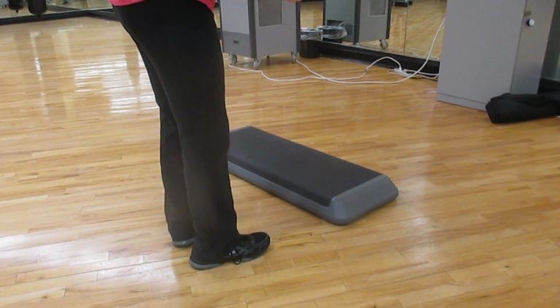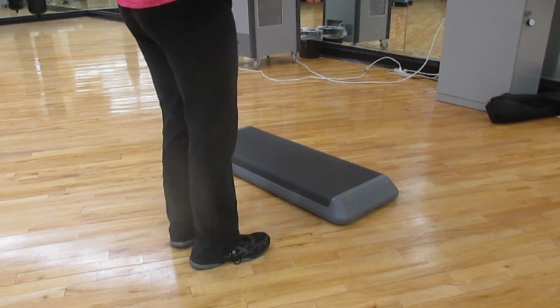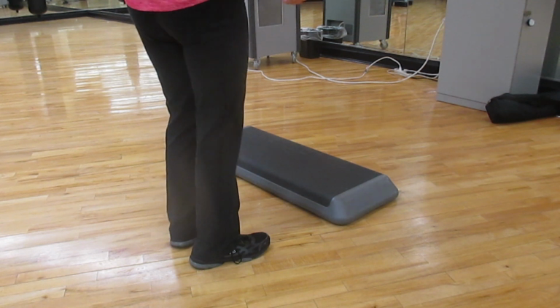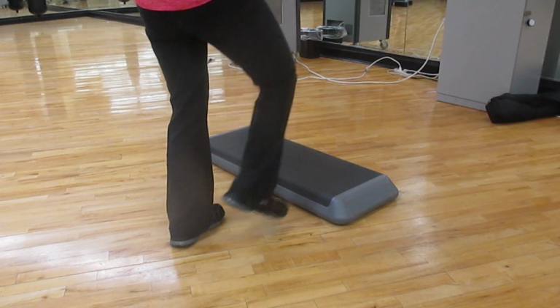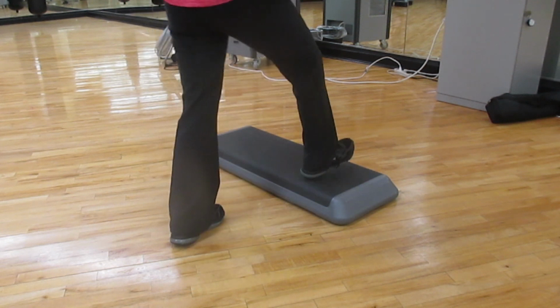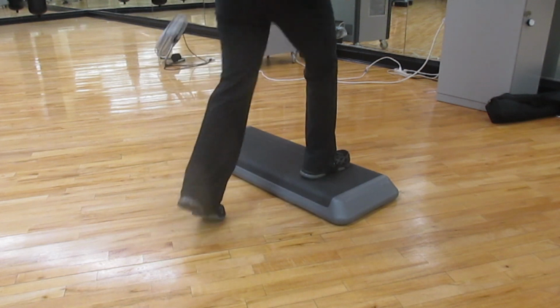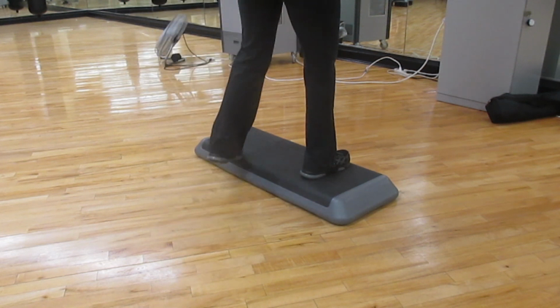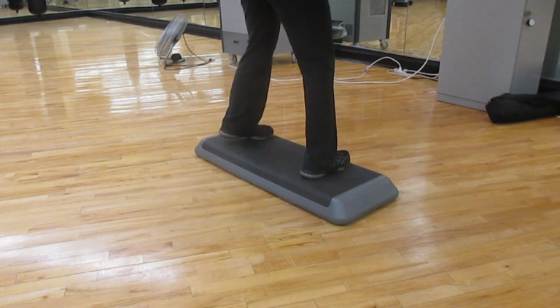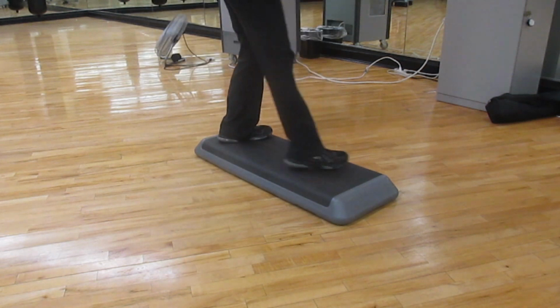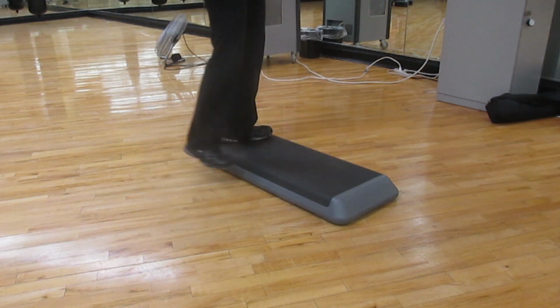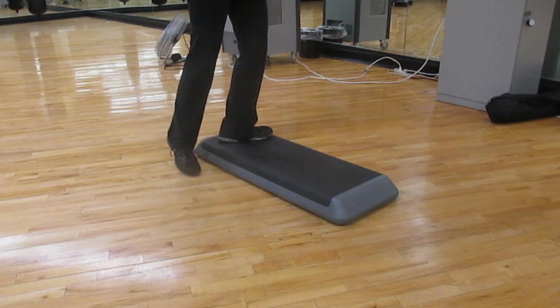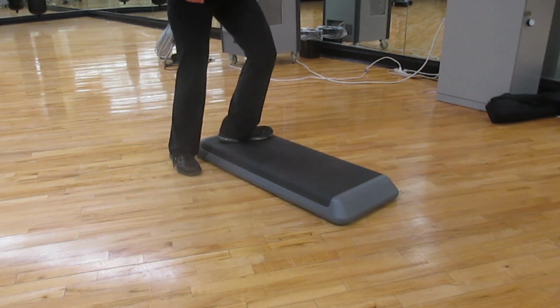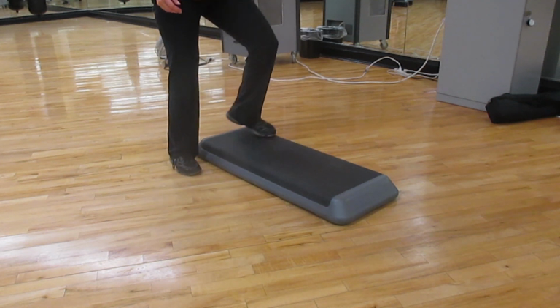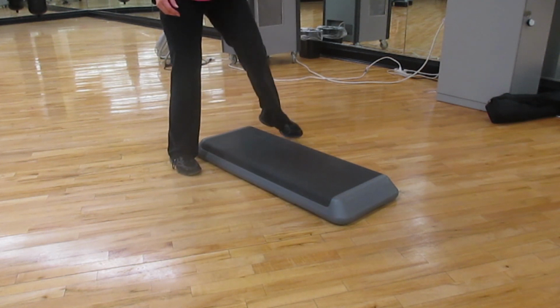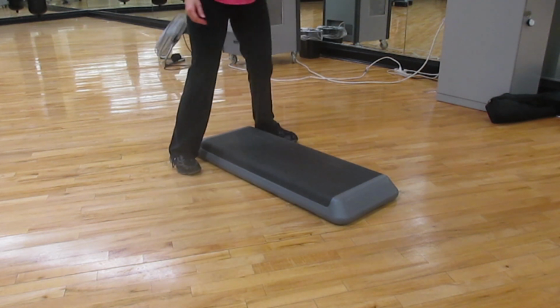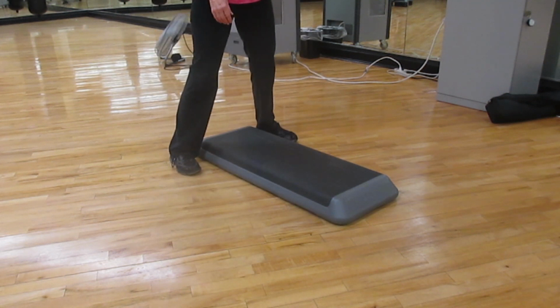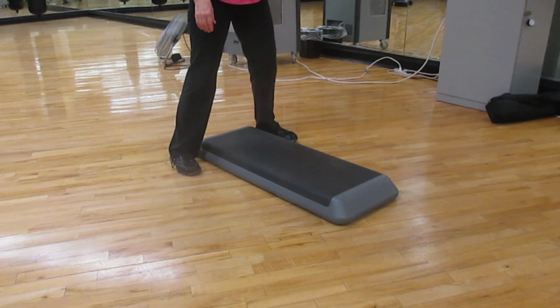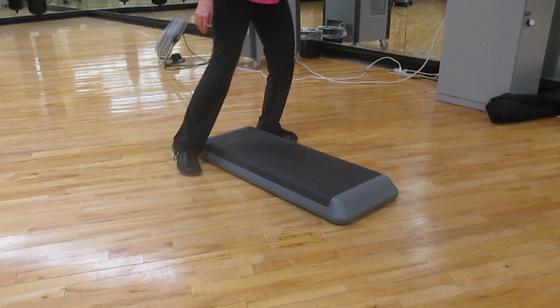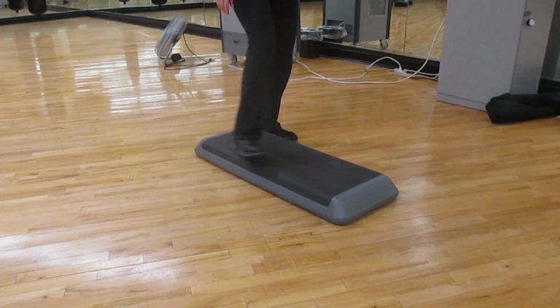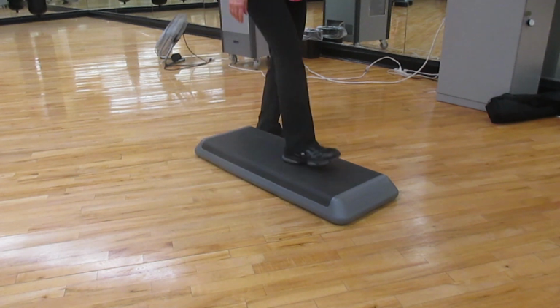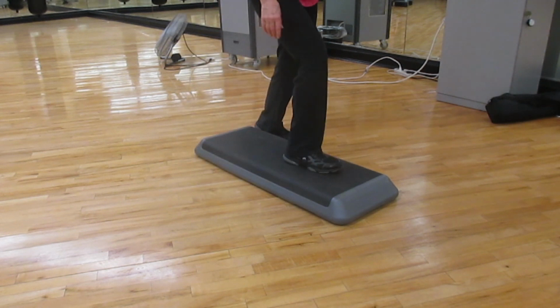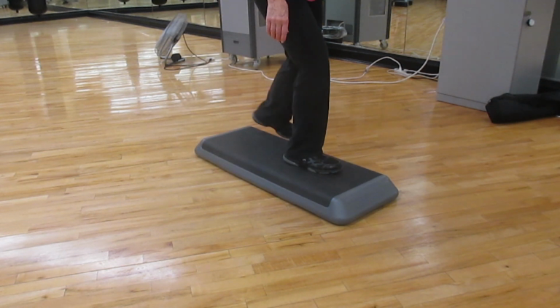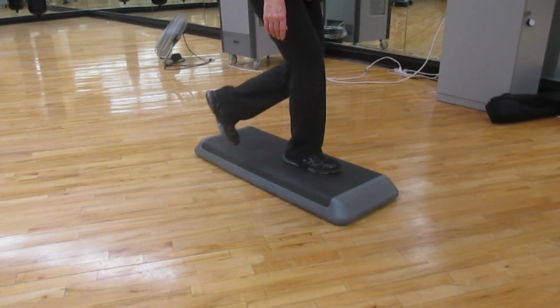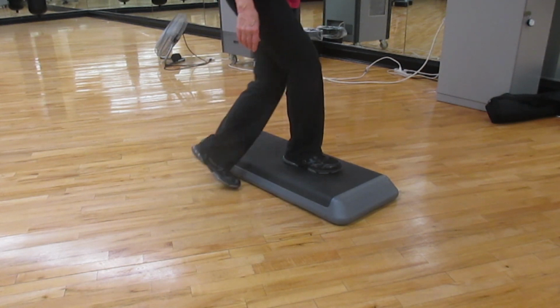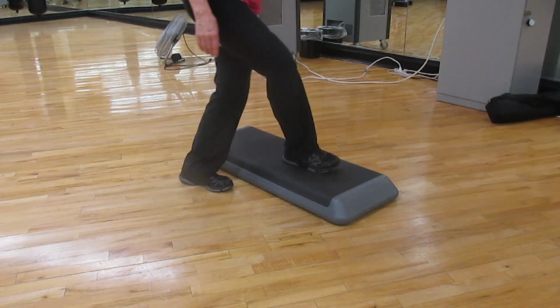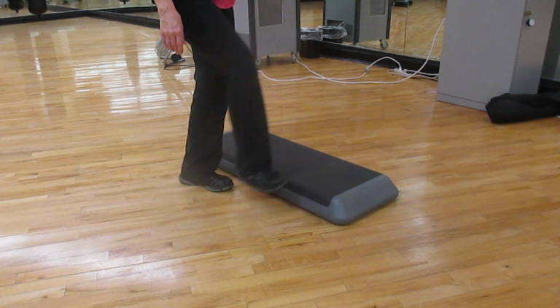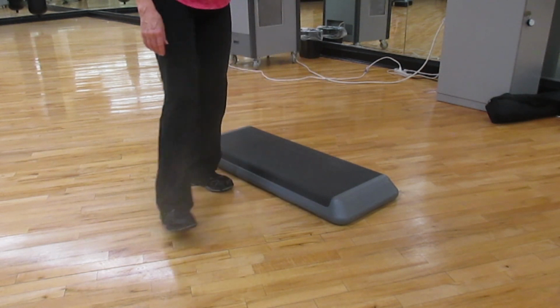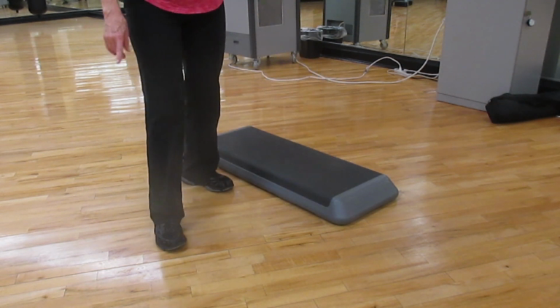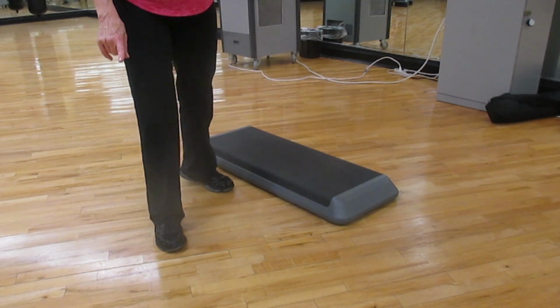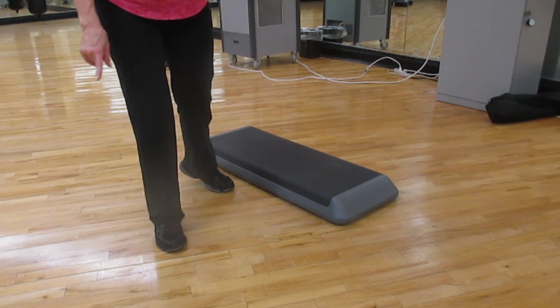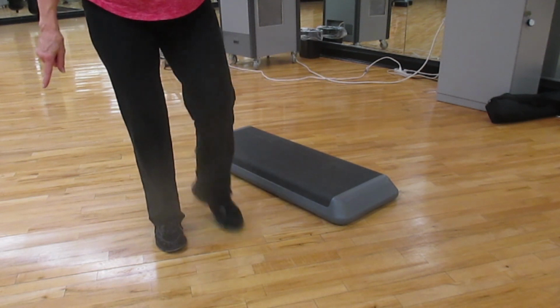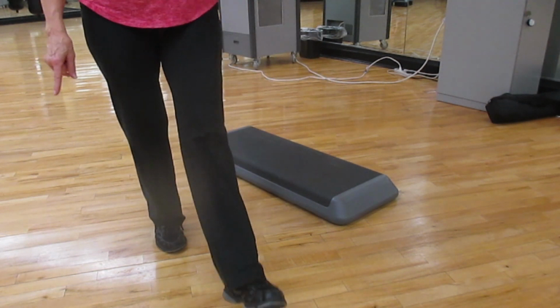Here we go. Turn, straddle. Turn, straddle. Then we're going to drag. One, two, three. And we're off the floor.